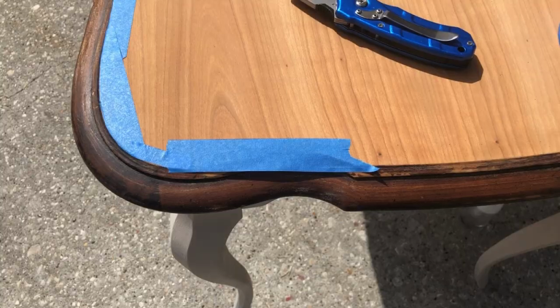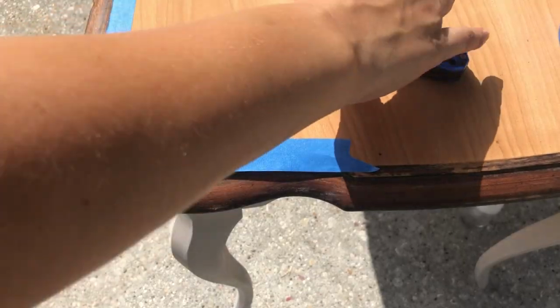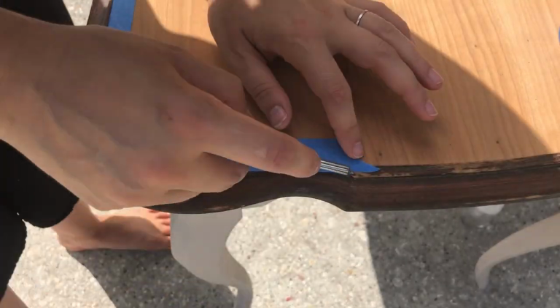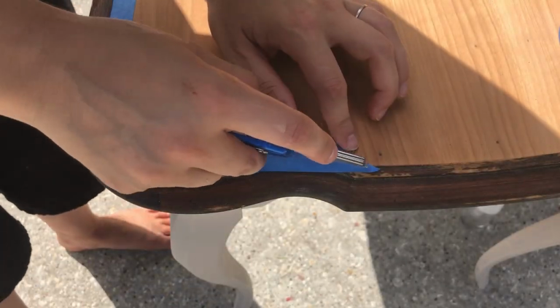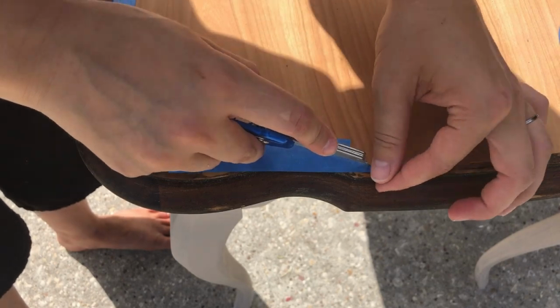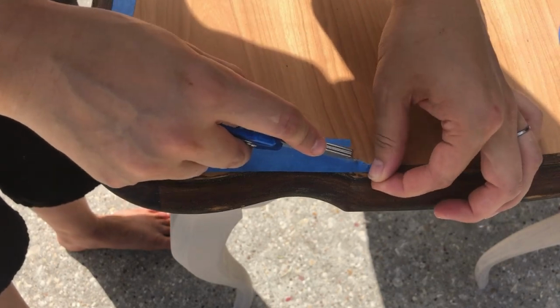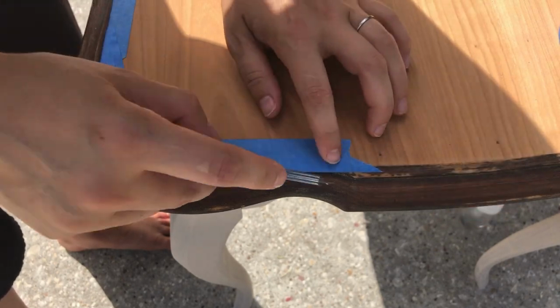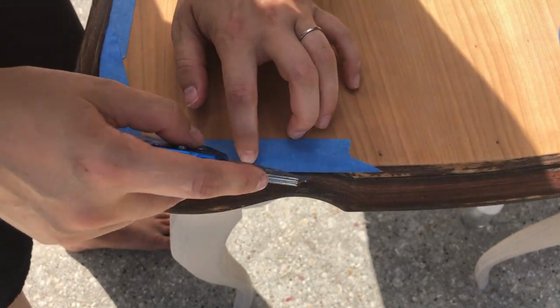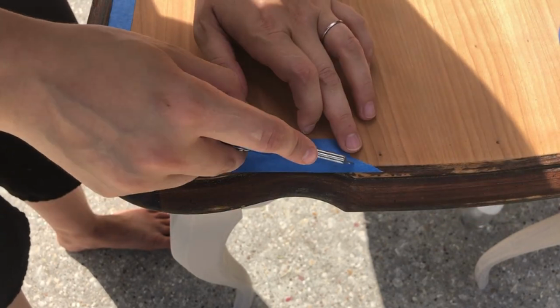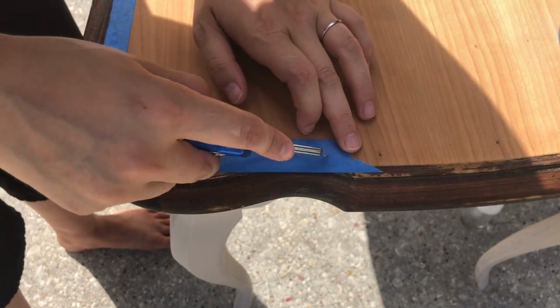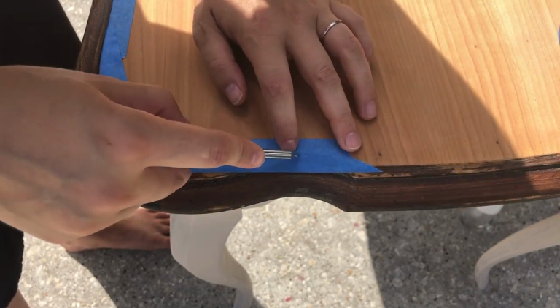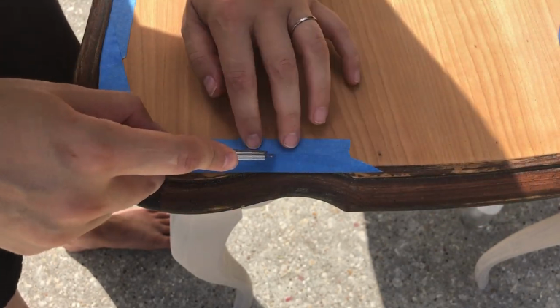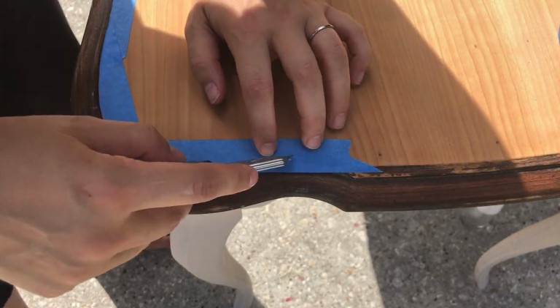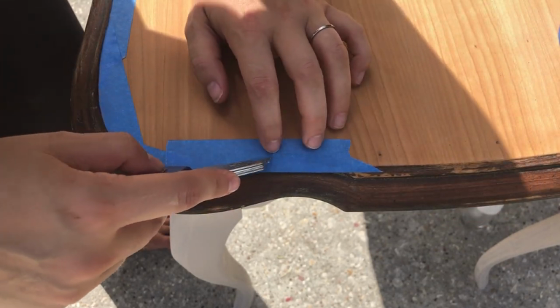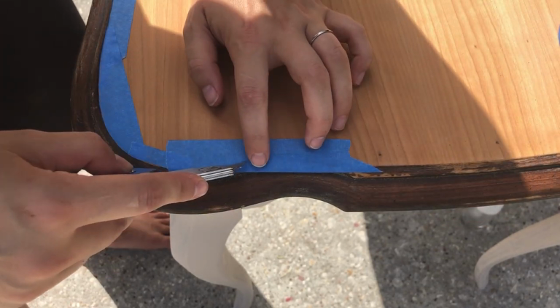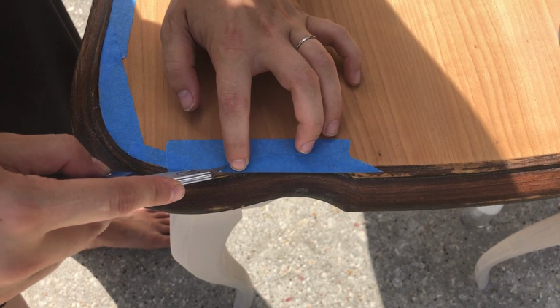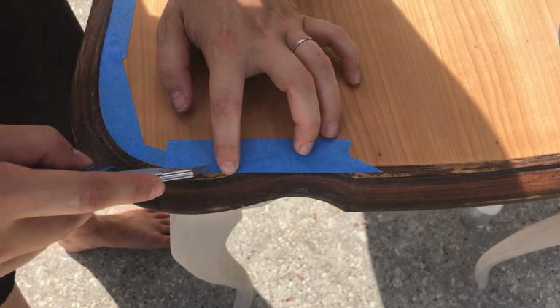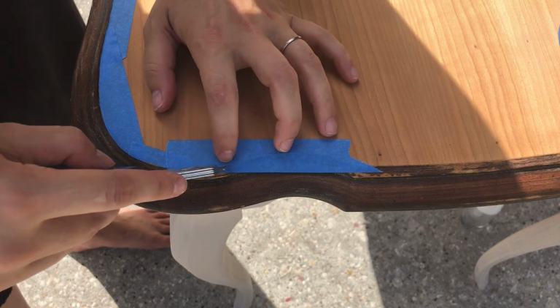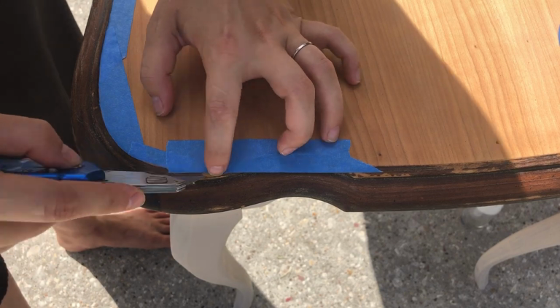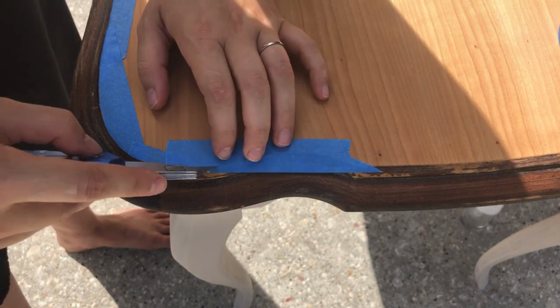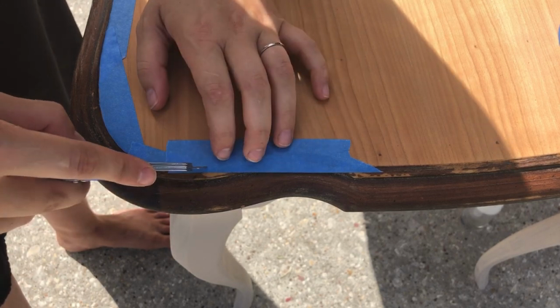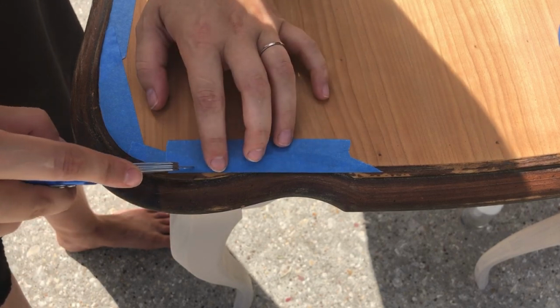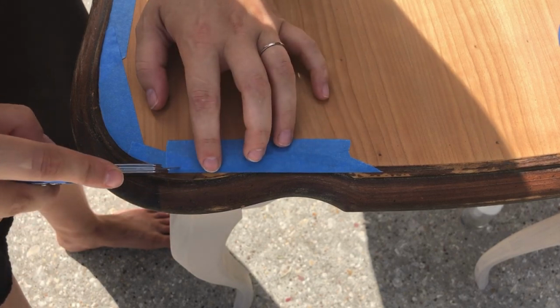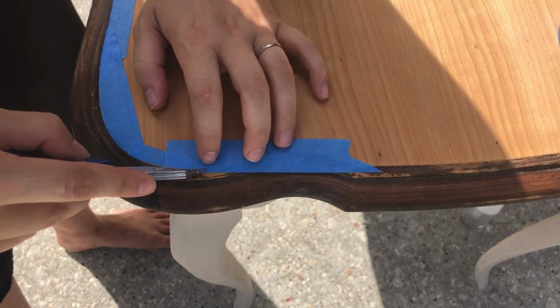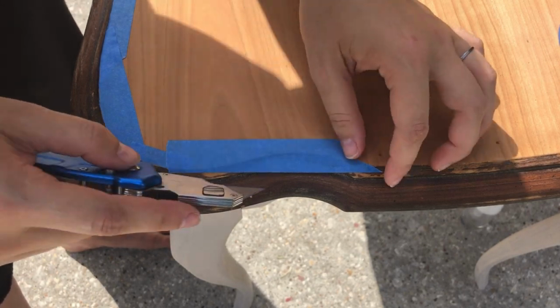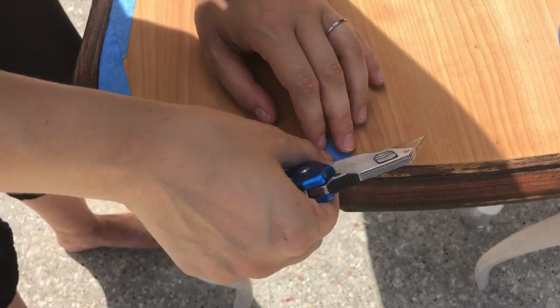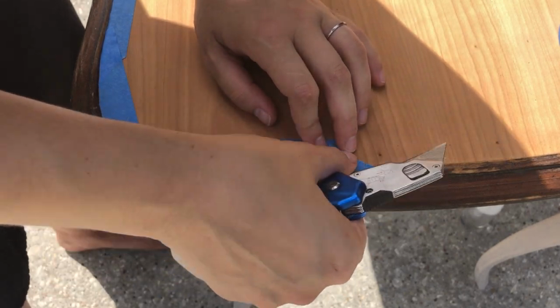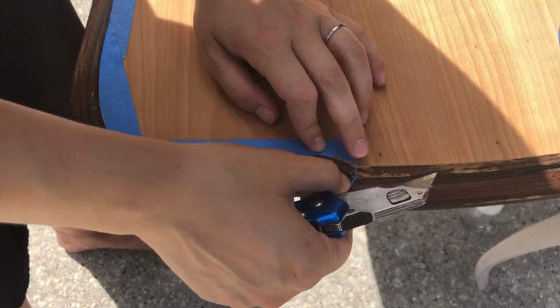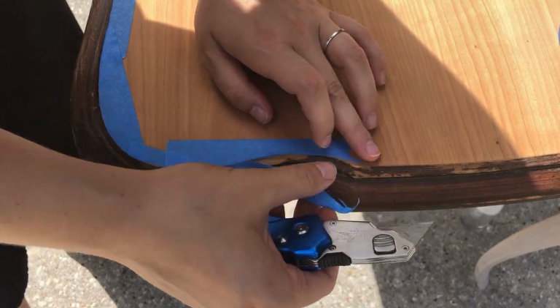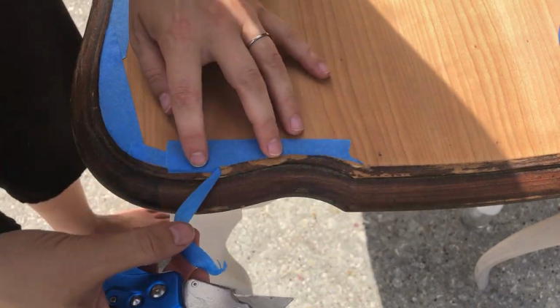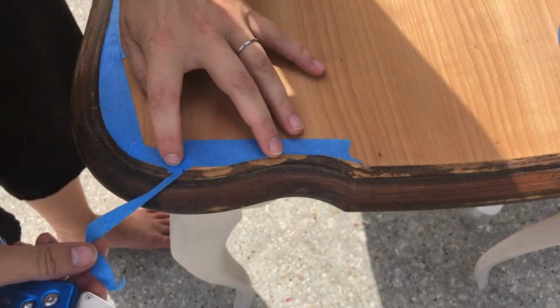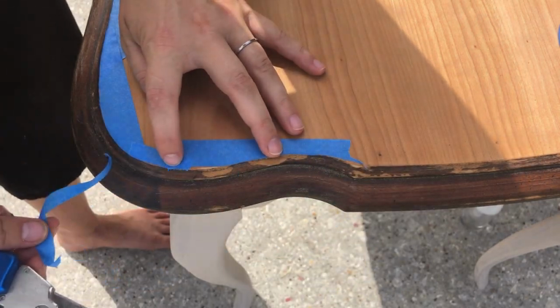And would you look at this? I actually taped something off — see, I'm learning from my mistakes. I taped off around the top of the table and then used a razor blade to cut right along the edge of the curvy moldings.